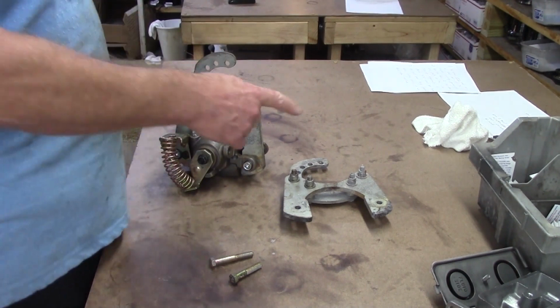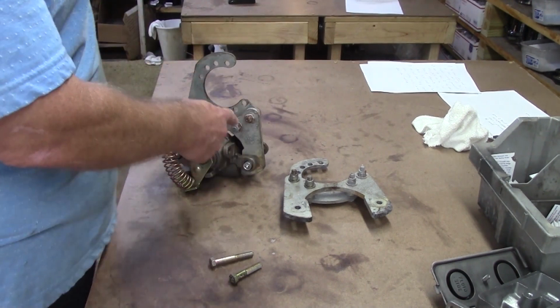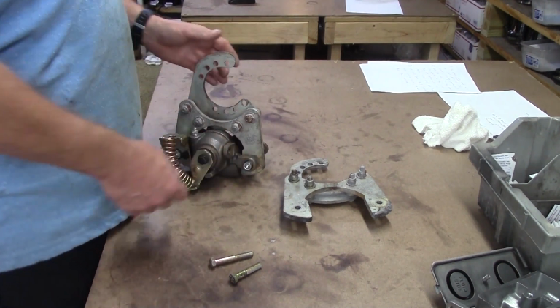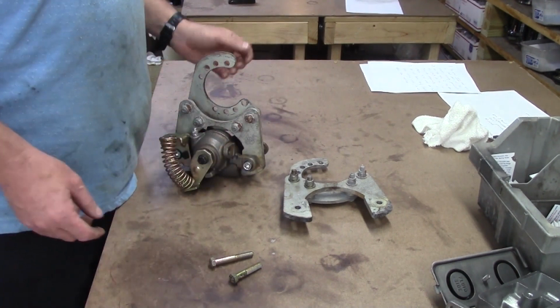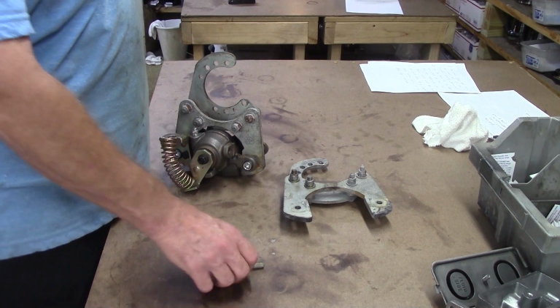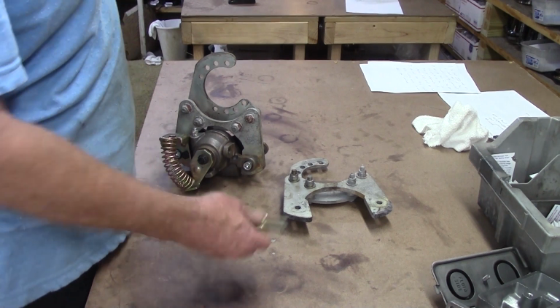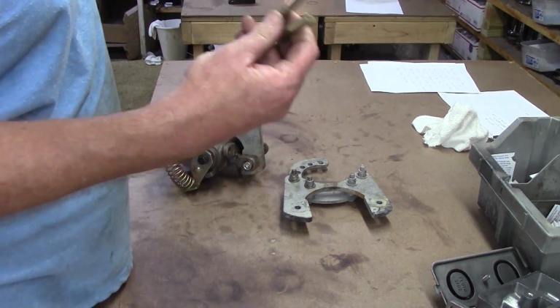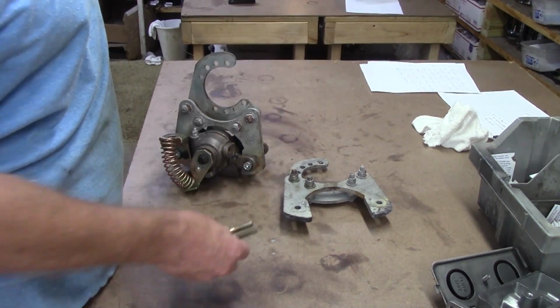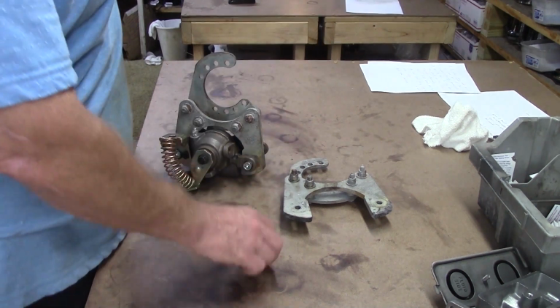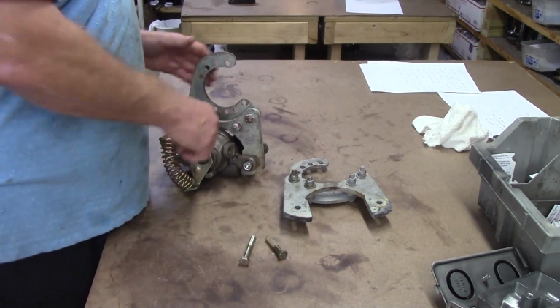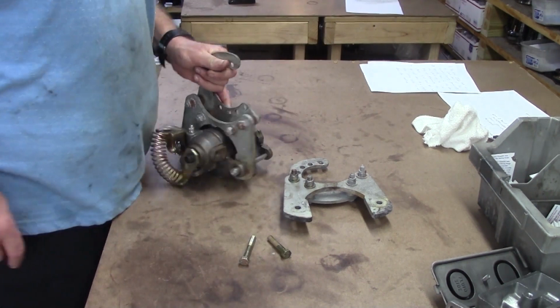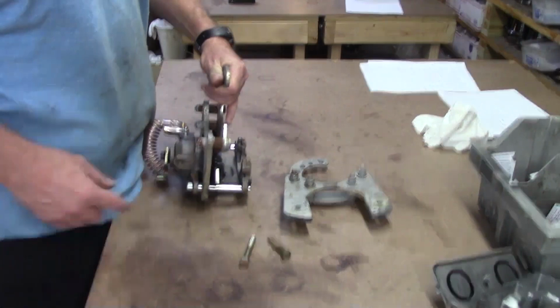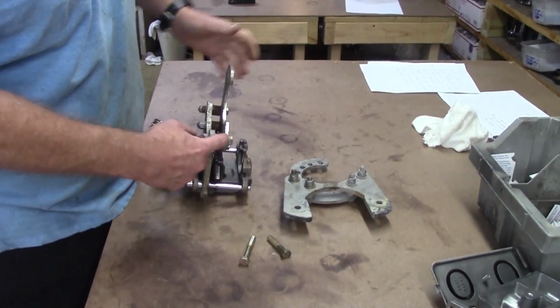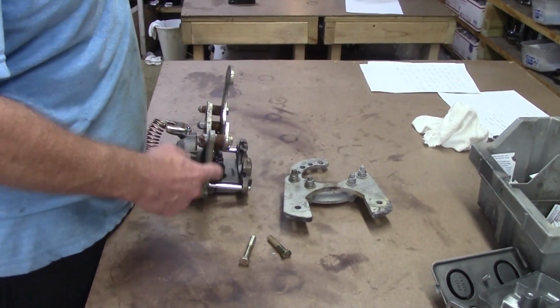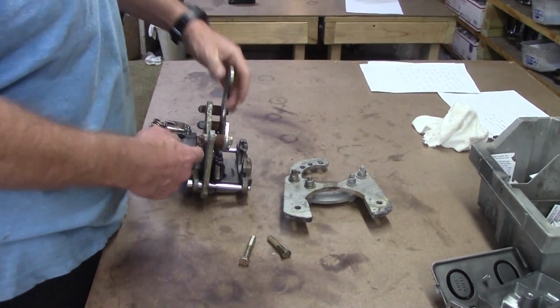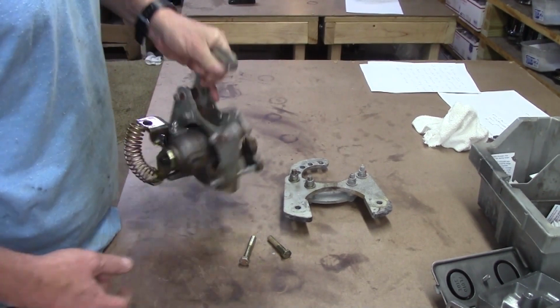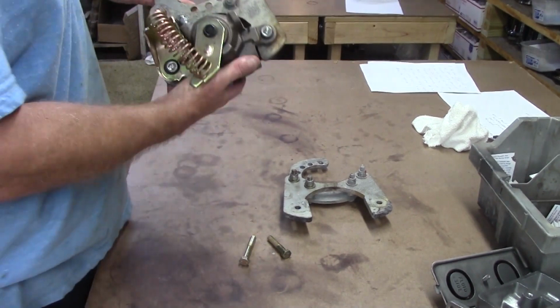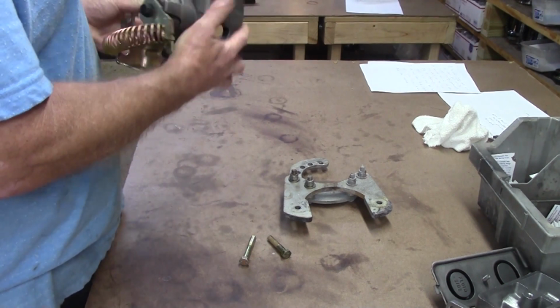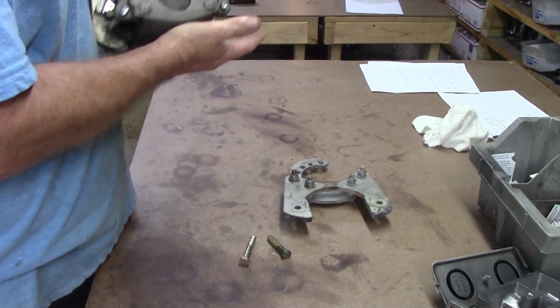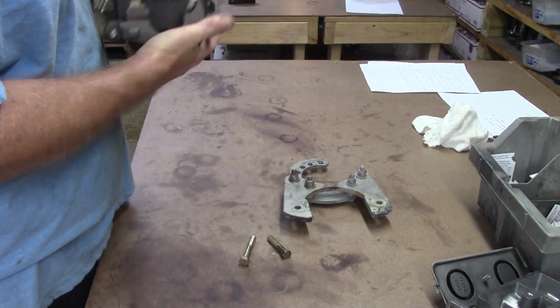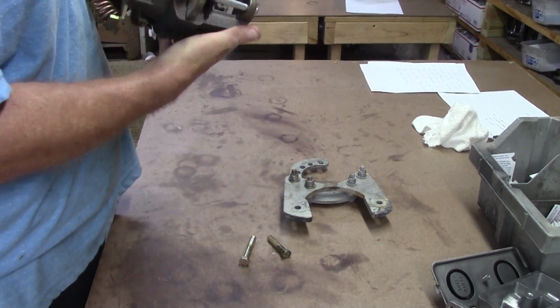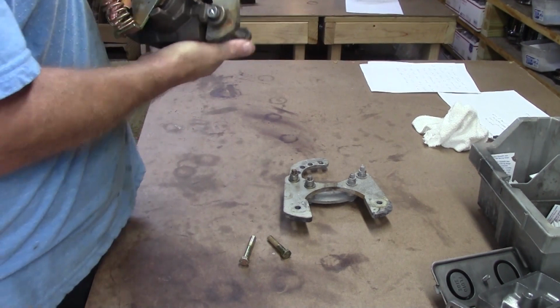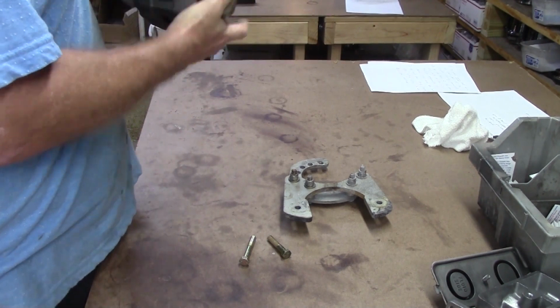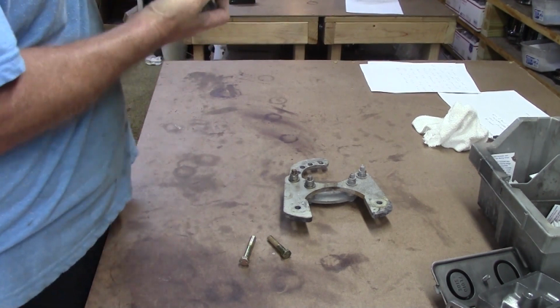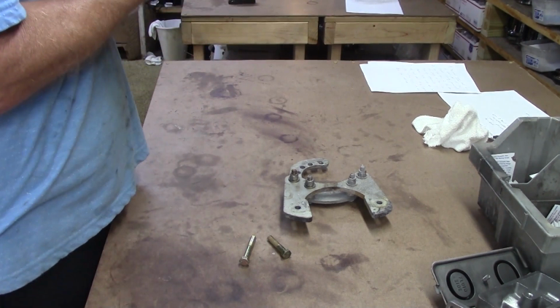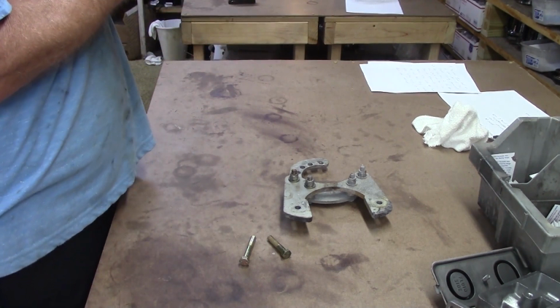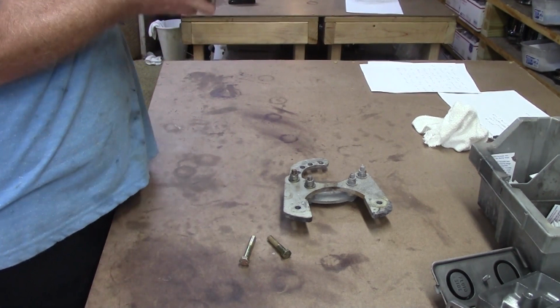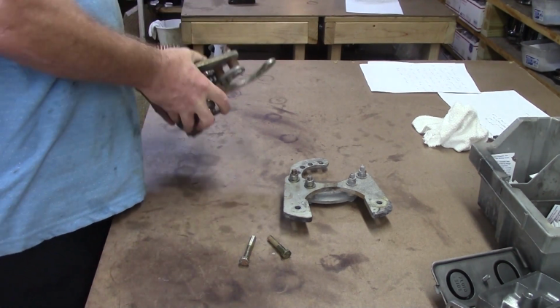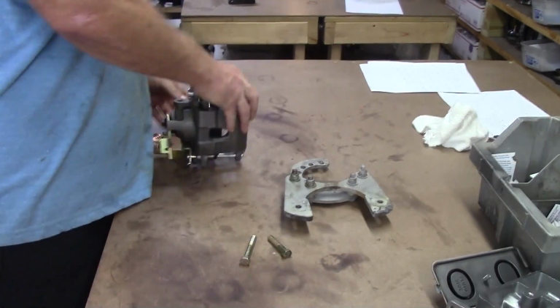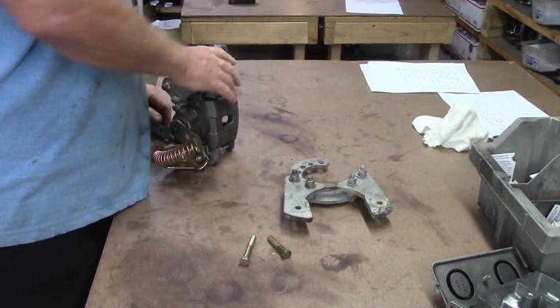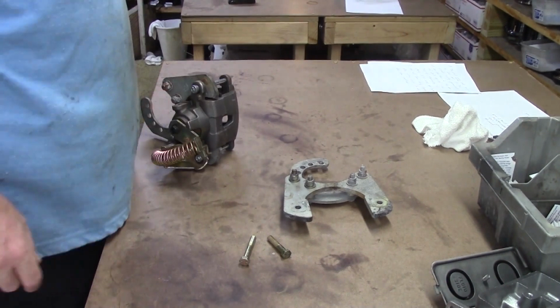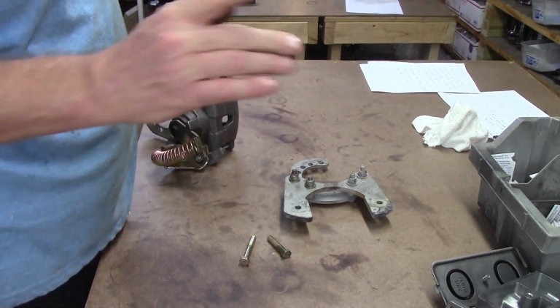We make up these bracket sets and we supply them with the bolts and the hardware, as you can see. Here are some spacers that go in, and of course it holds that rear mounted caliper like that, so you've got your brakes.